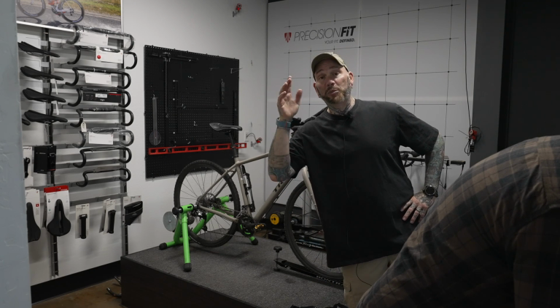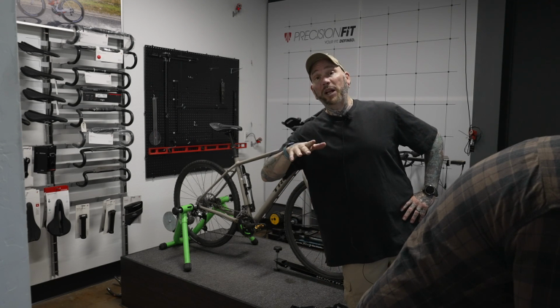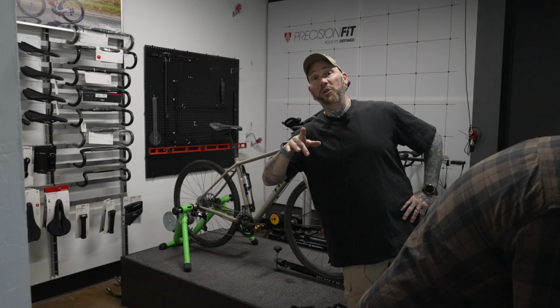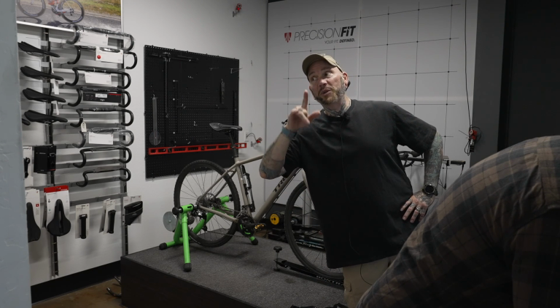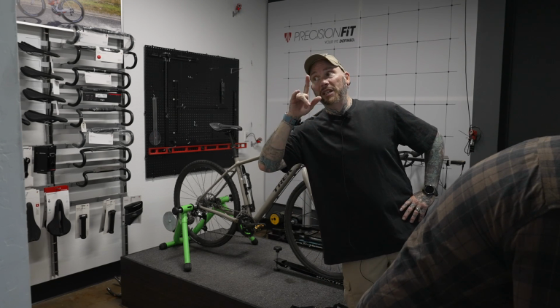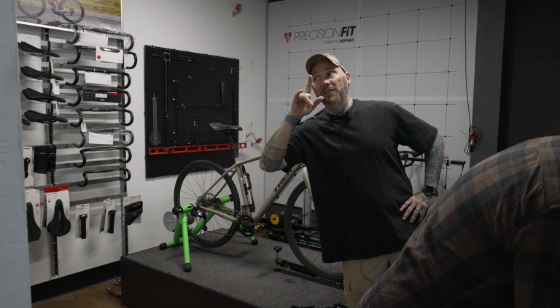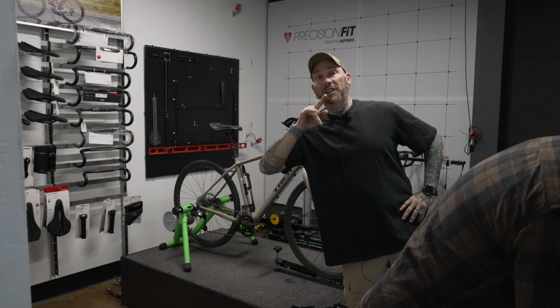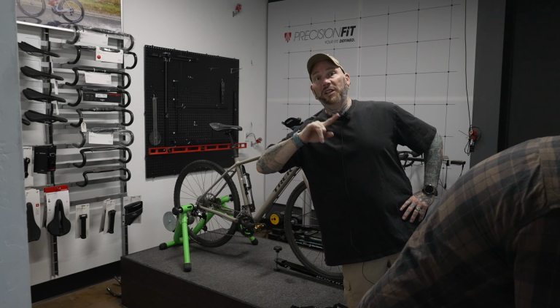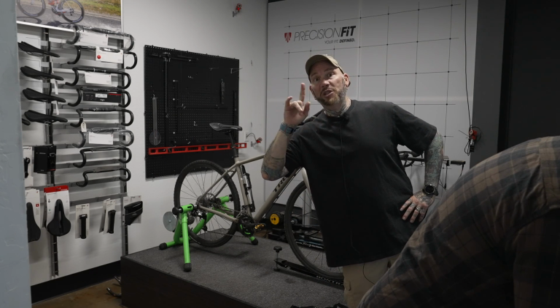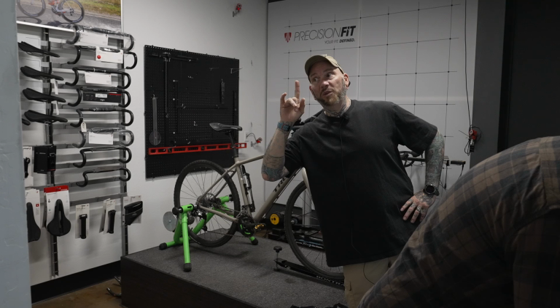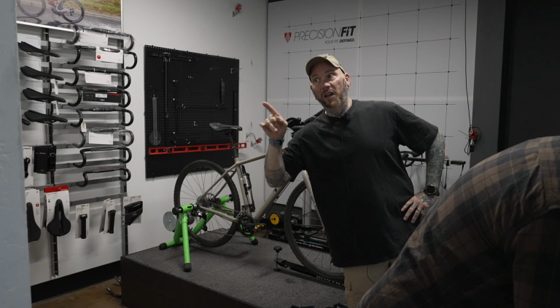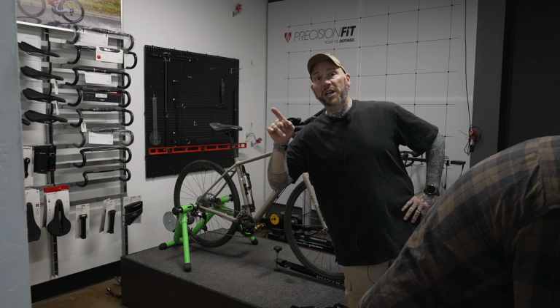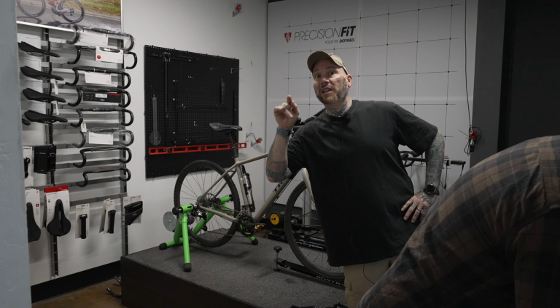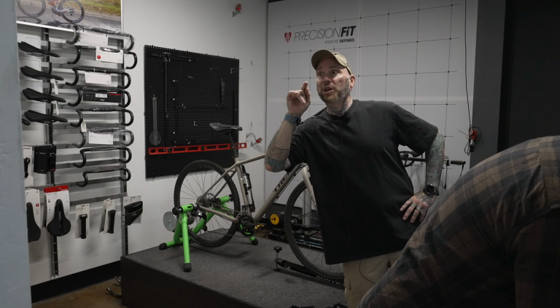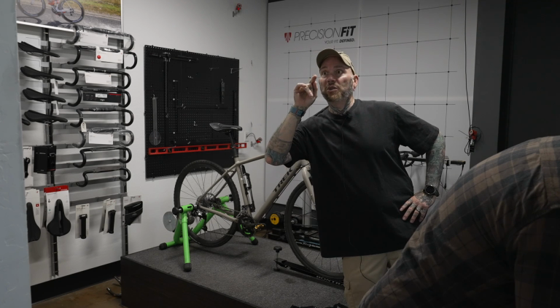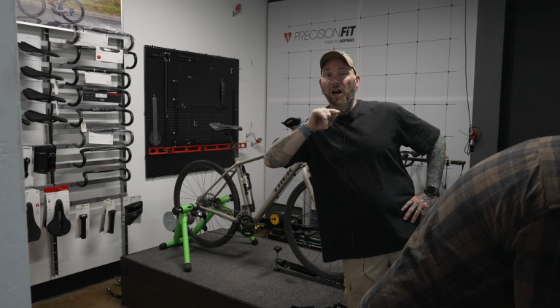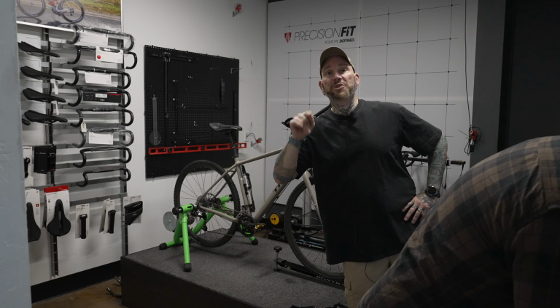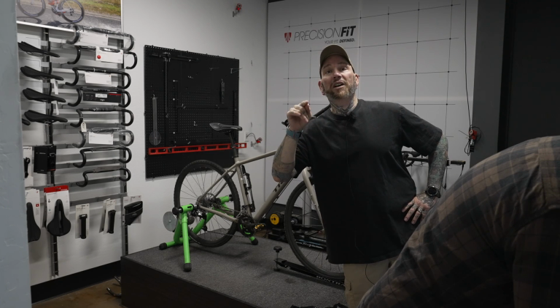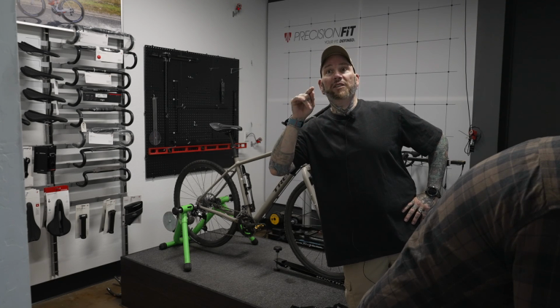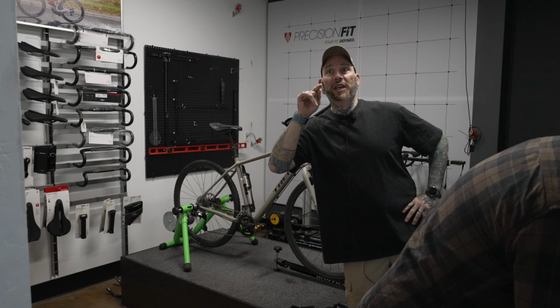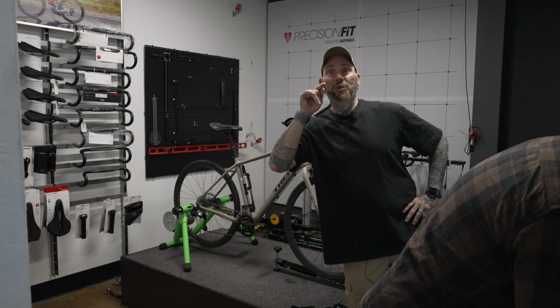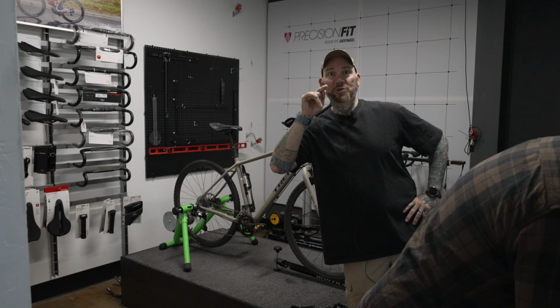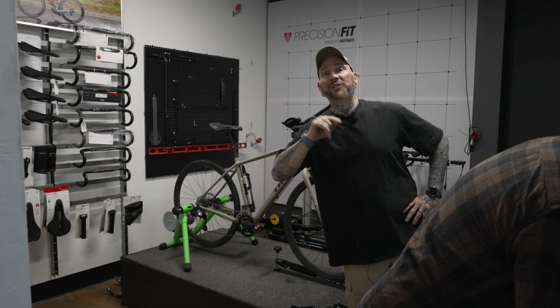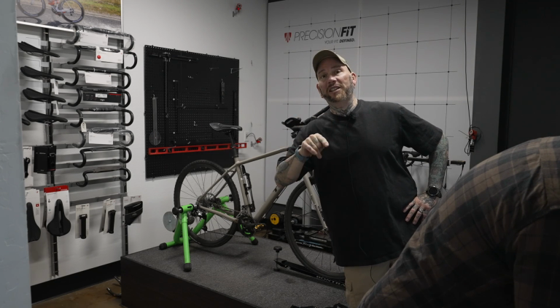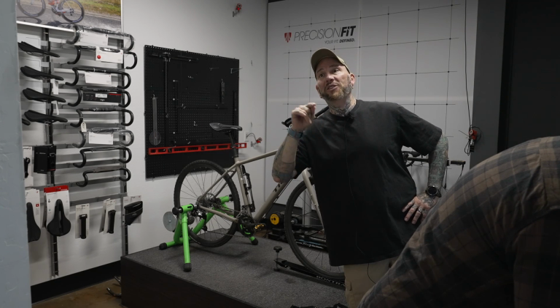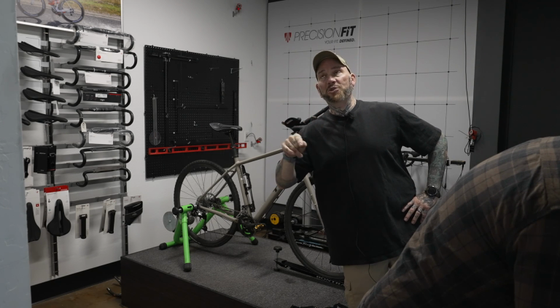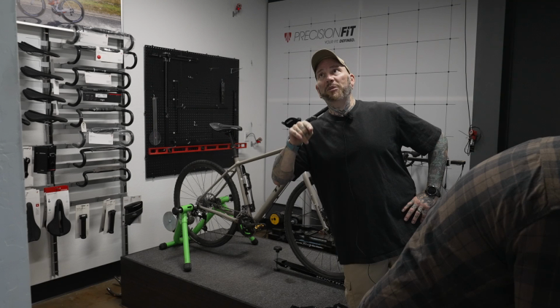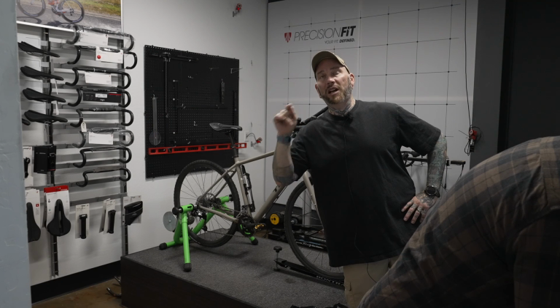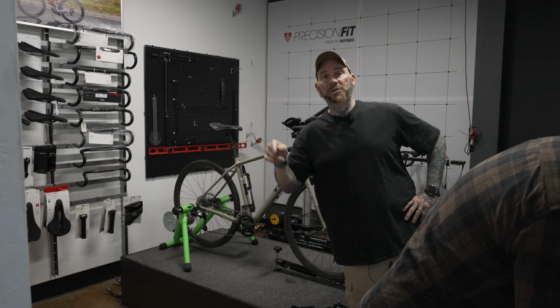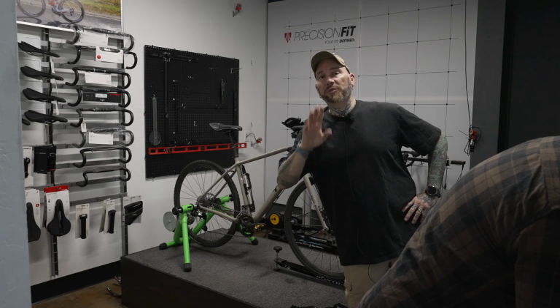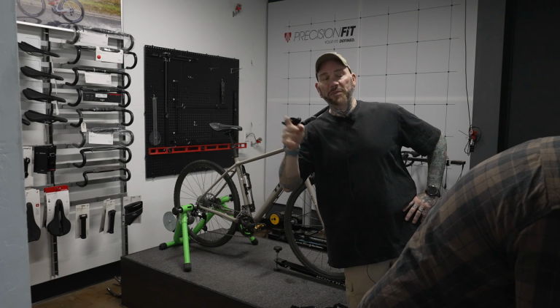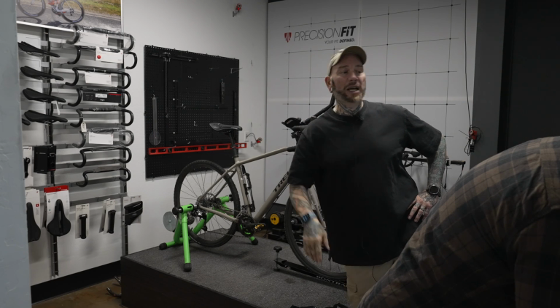Remember what I've told you — it's not necessarily what you do on the trail. It's what you do off the trail that will drastically affect your enjoyment on the trail. So keep that in mind.